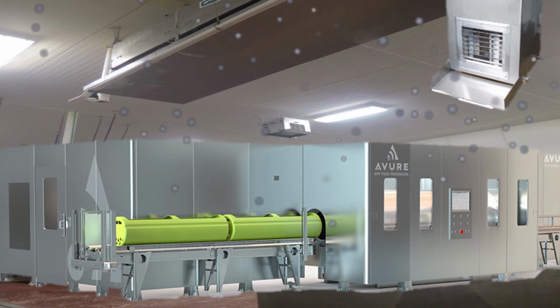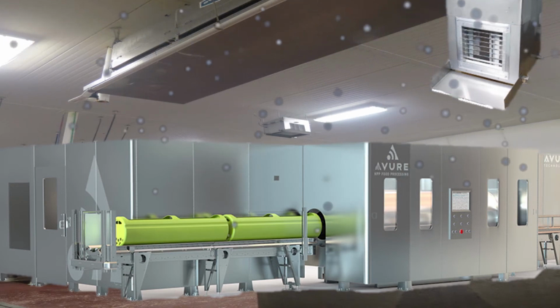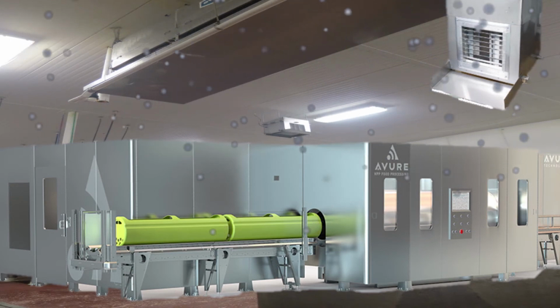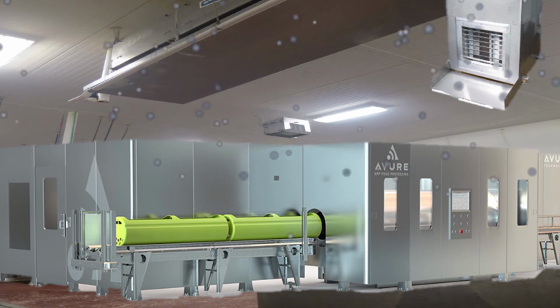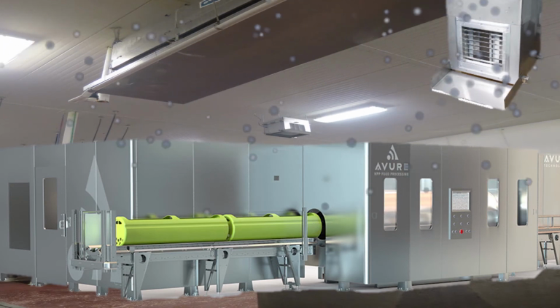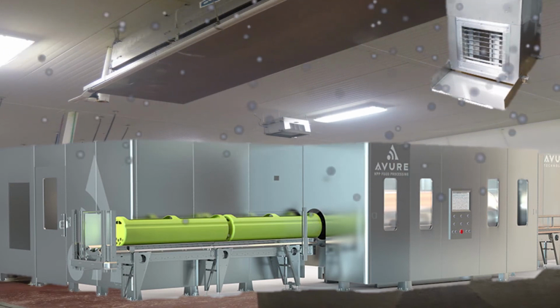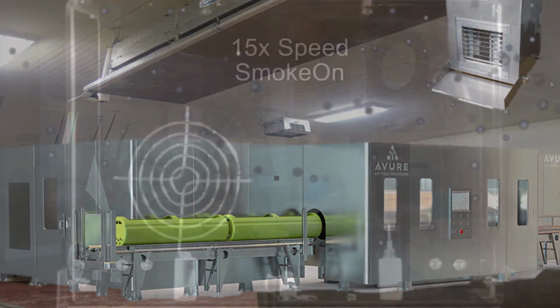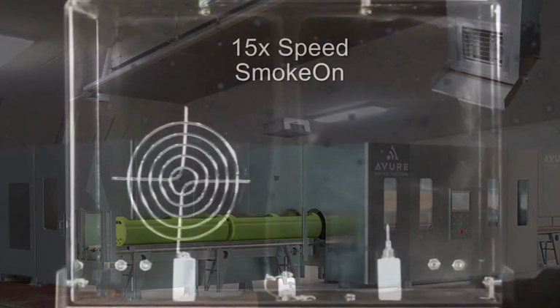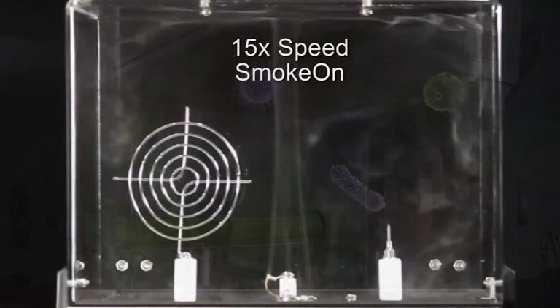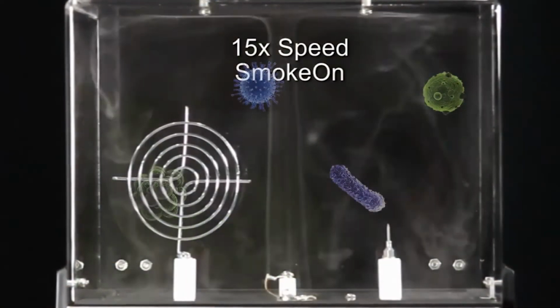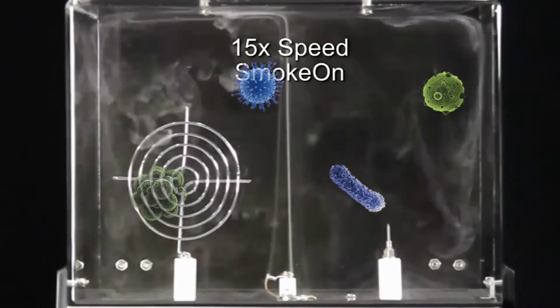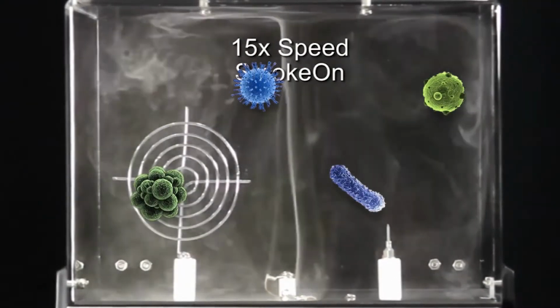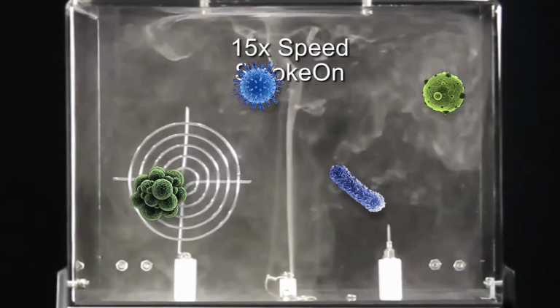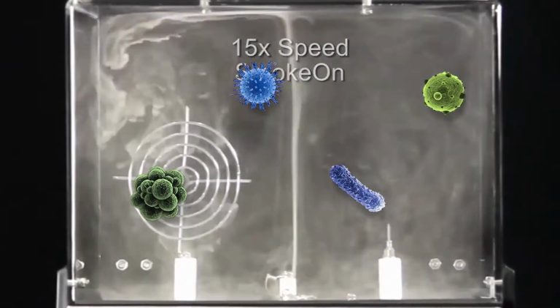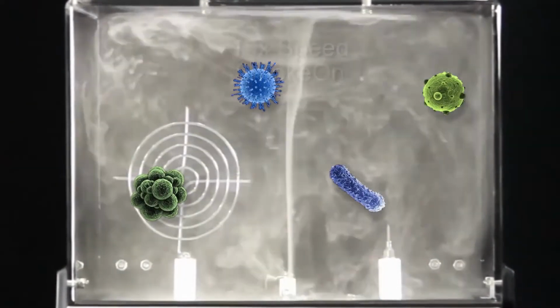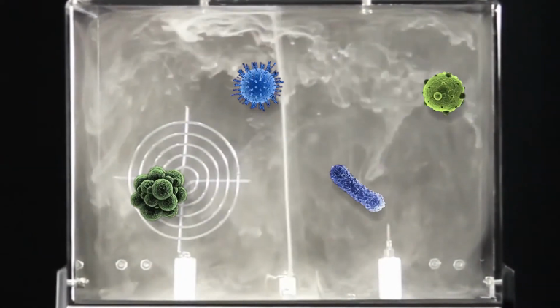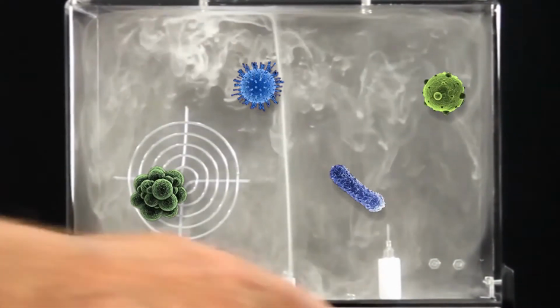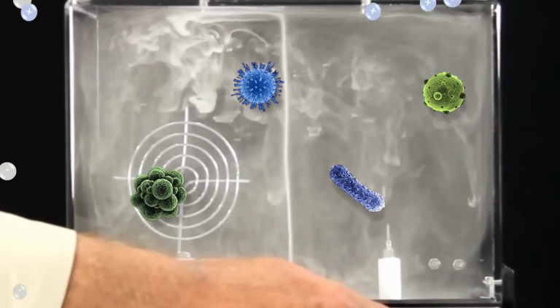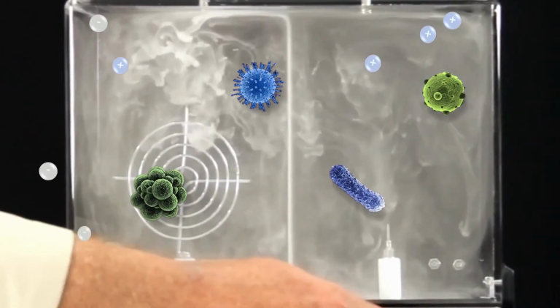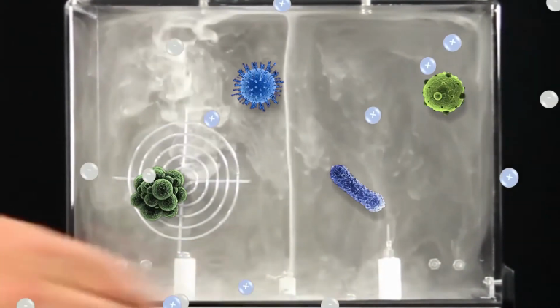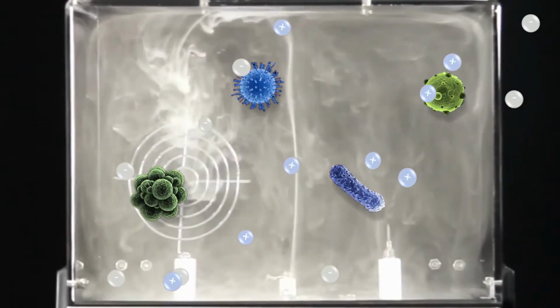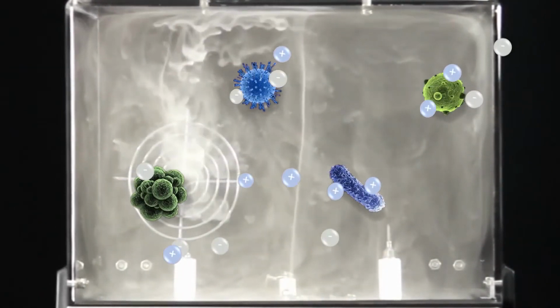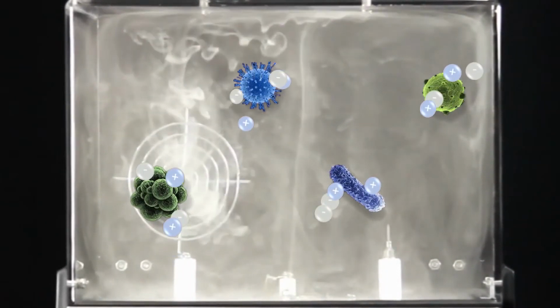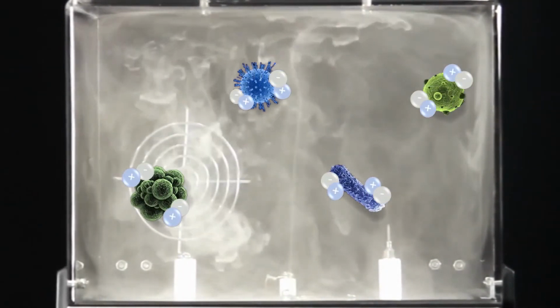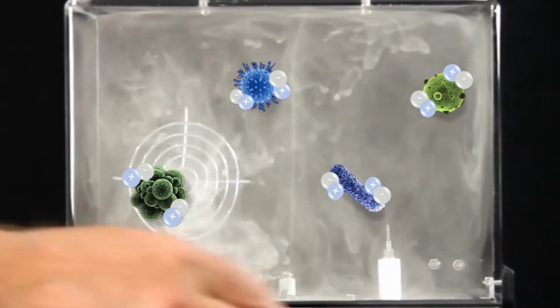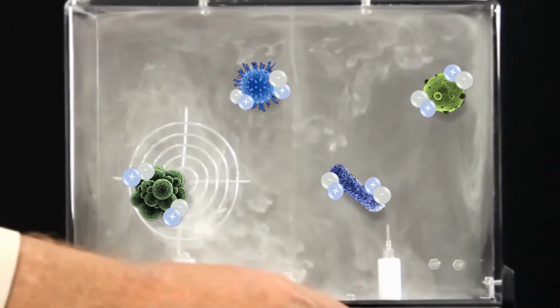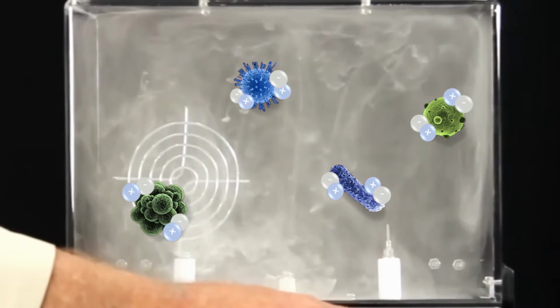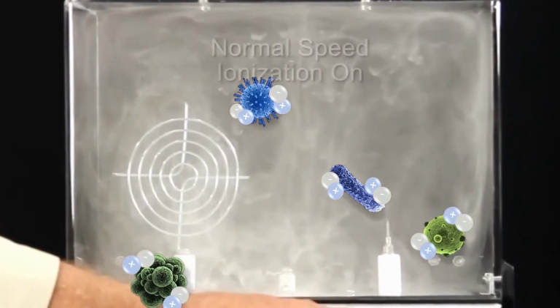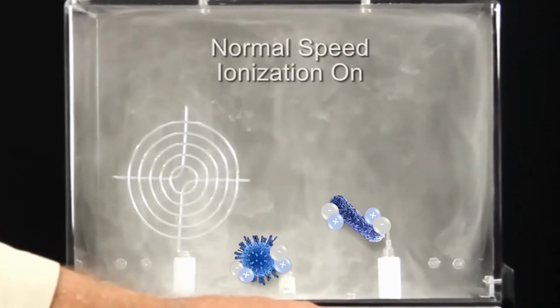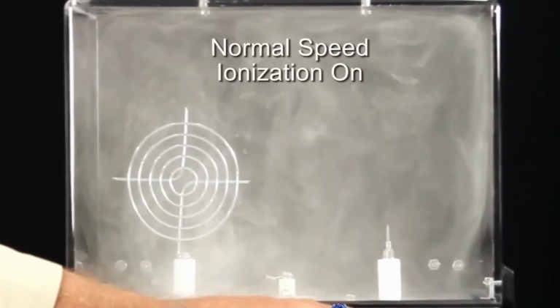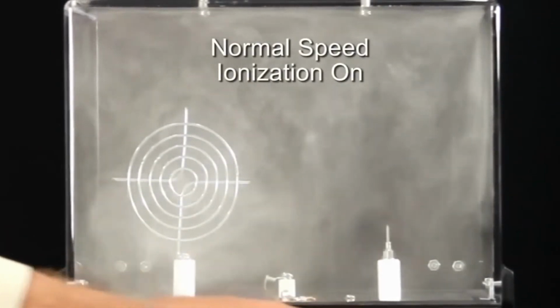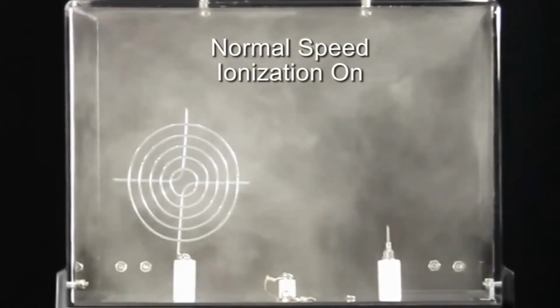First, notice how the cluster ions attach to airborne pathogens in the smoke, which represents particles in the air, inactivating pathogens and rendering them harmless.